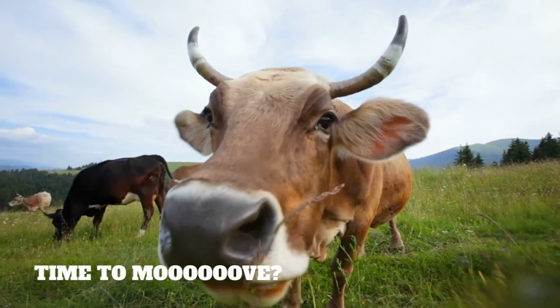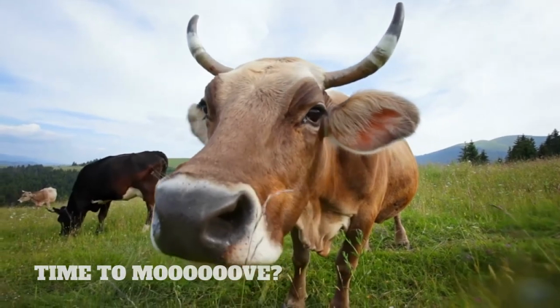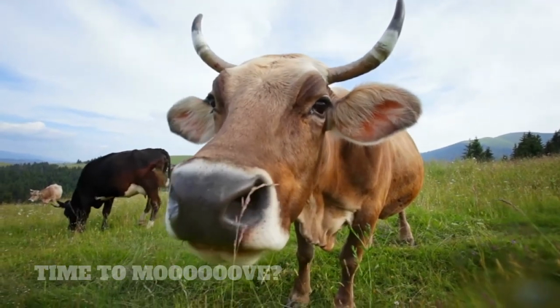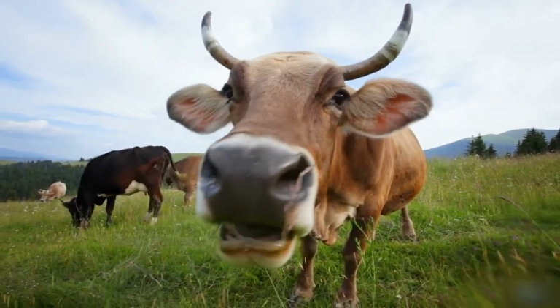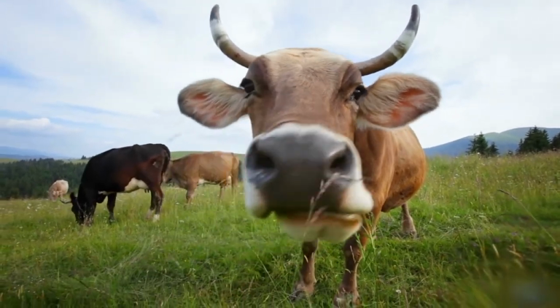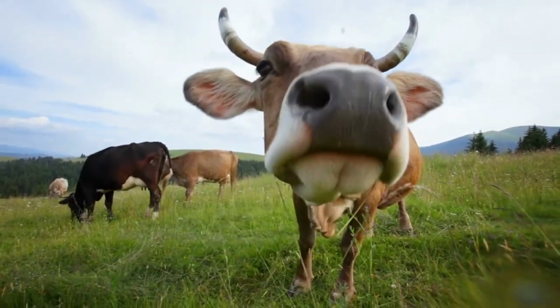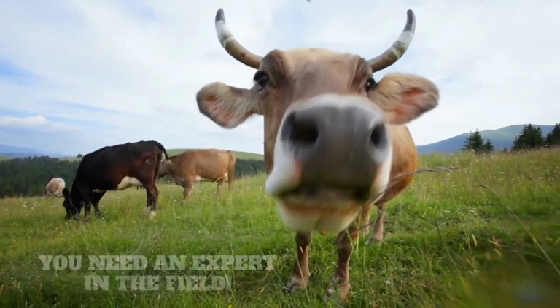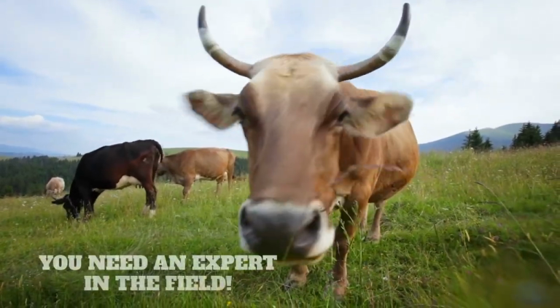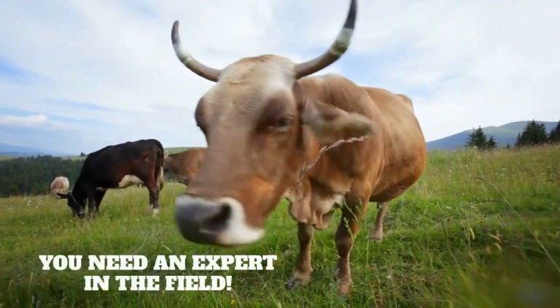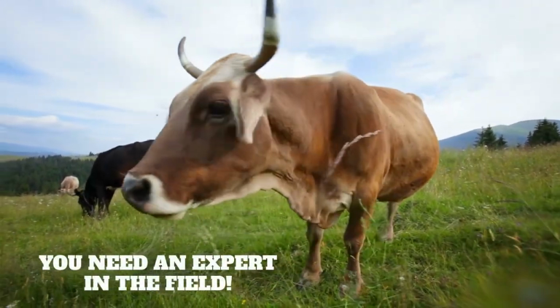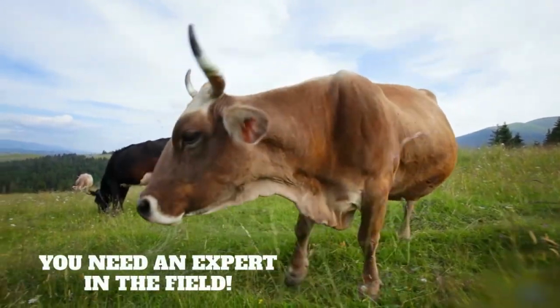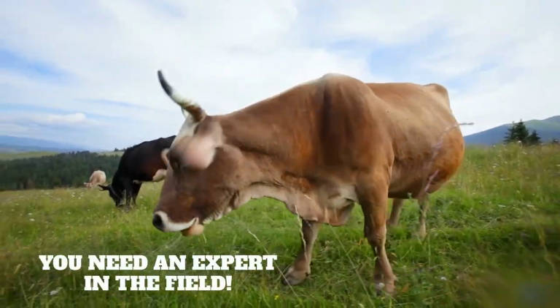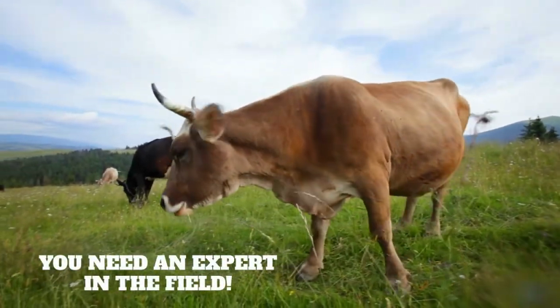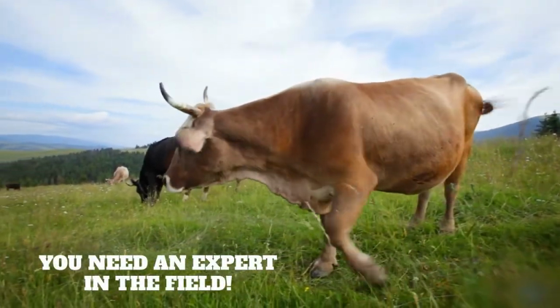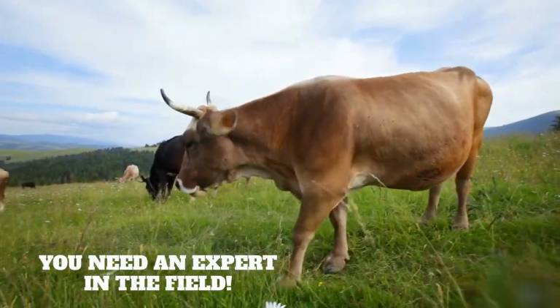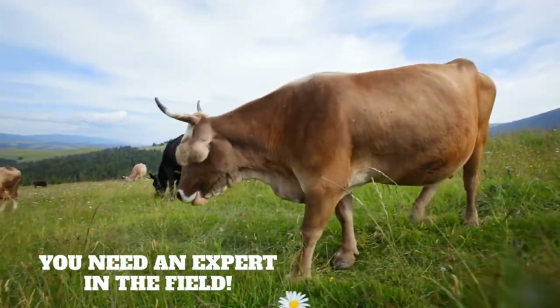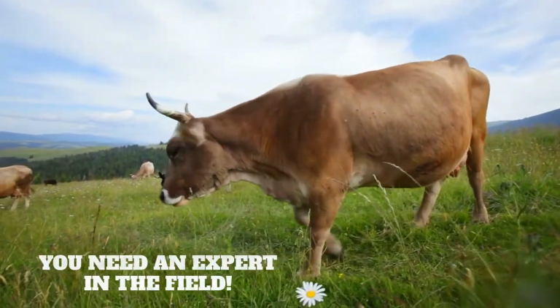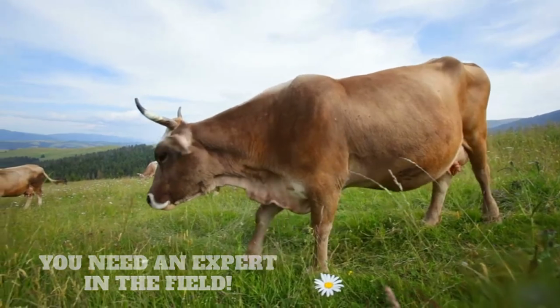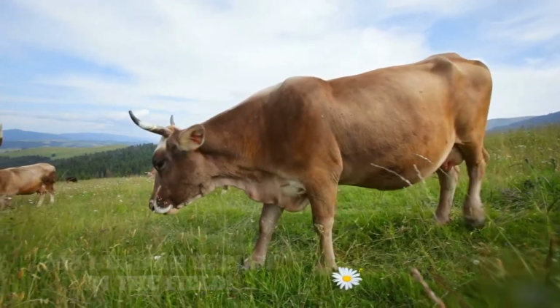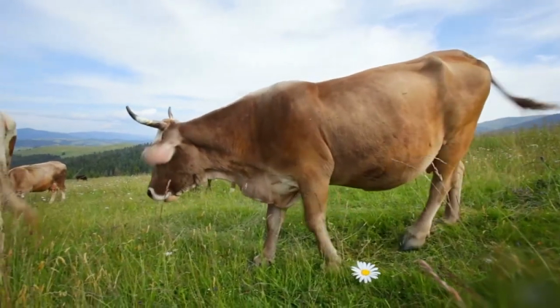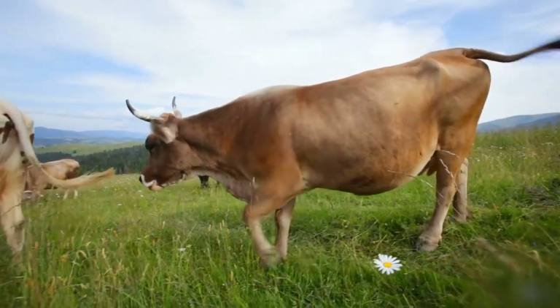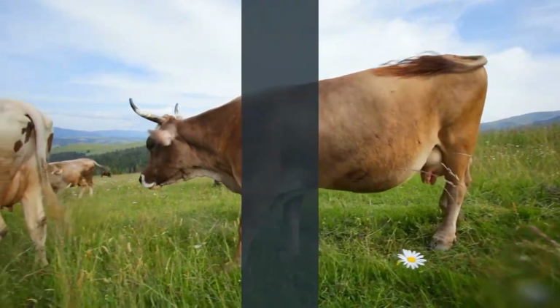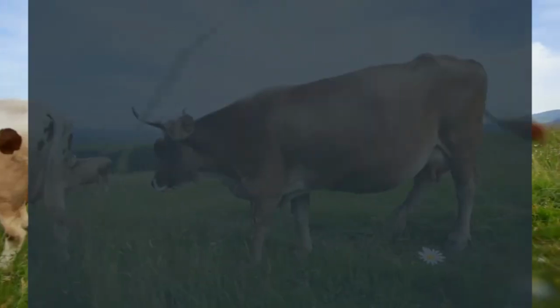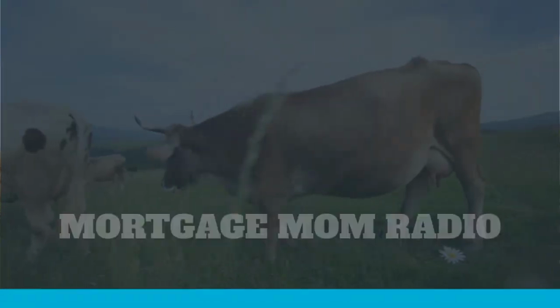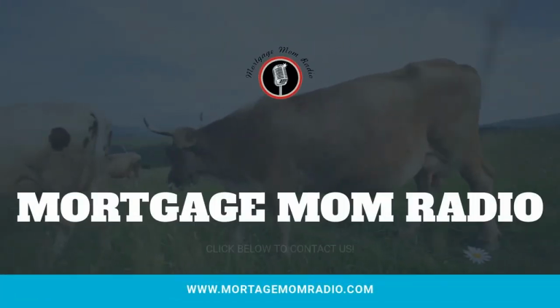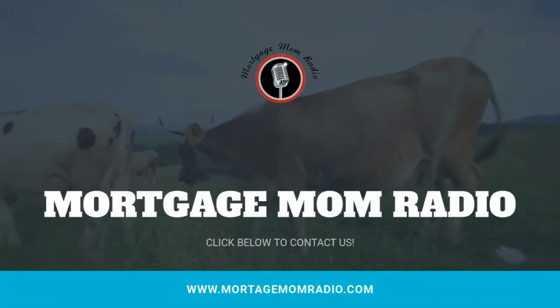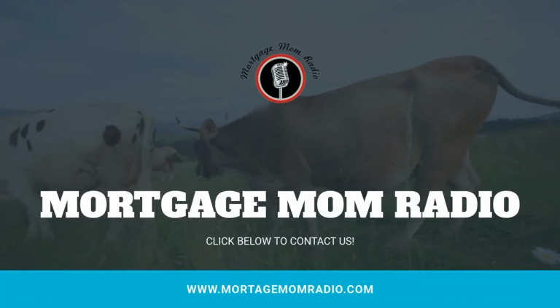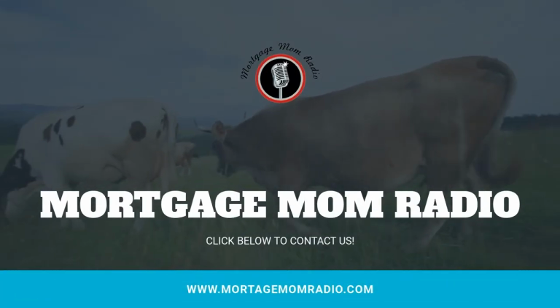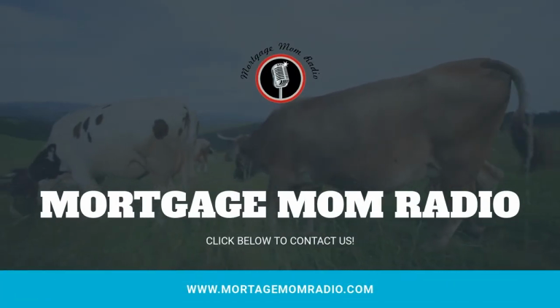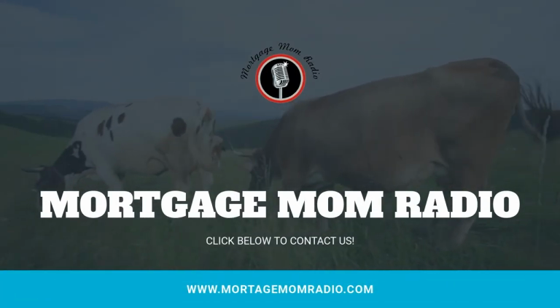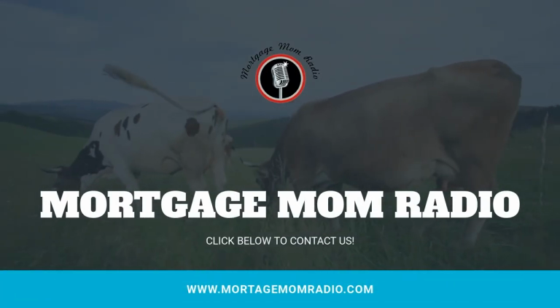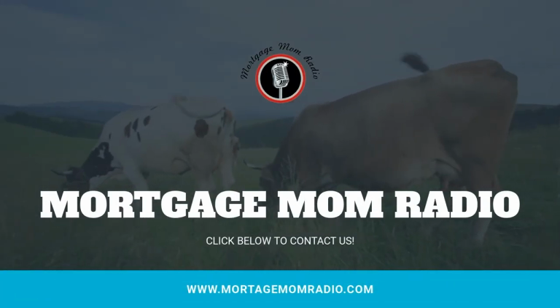She's a mortgage mom, she can get things done. When you're in need and don't know where to go, pick up the phone and call mom.